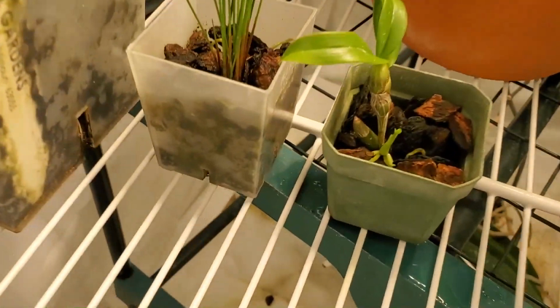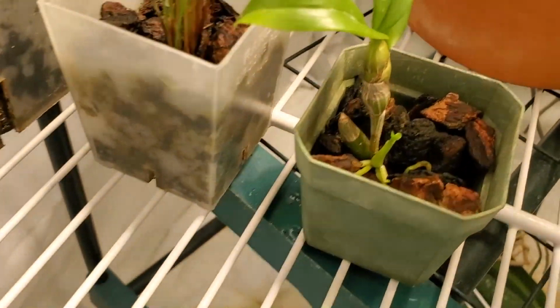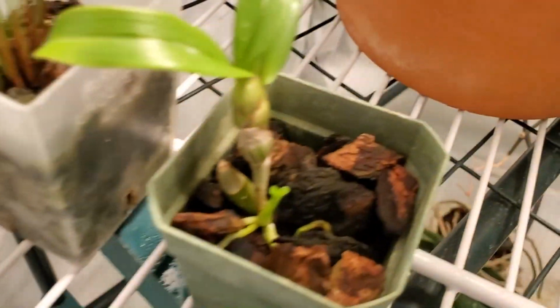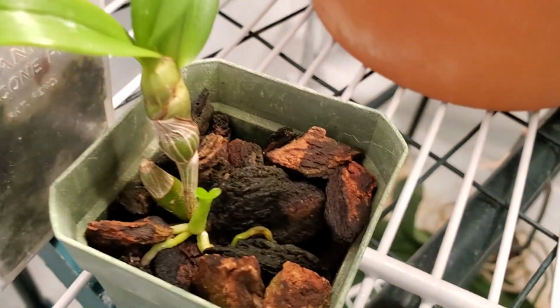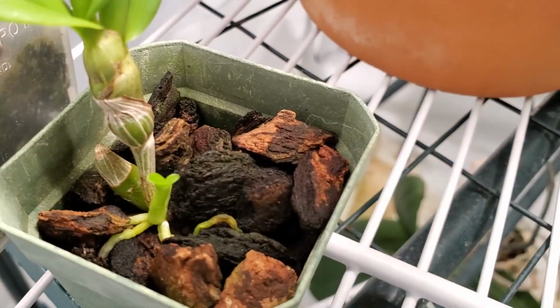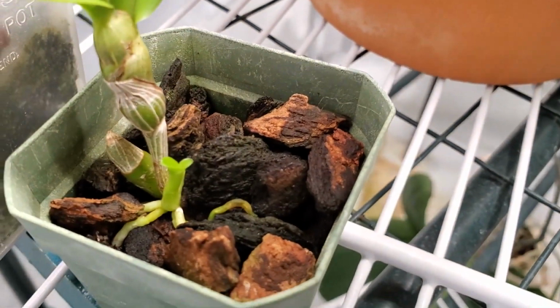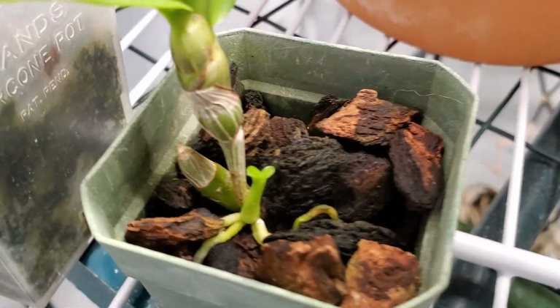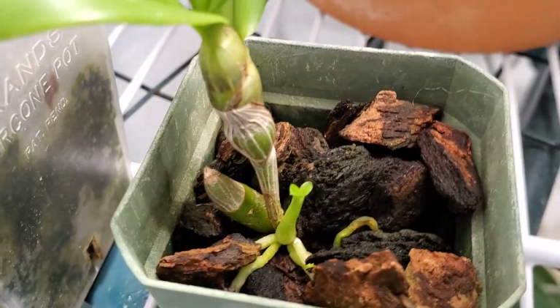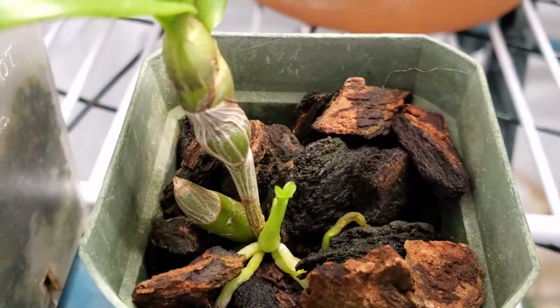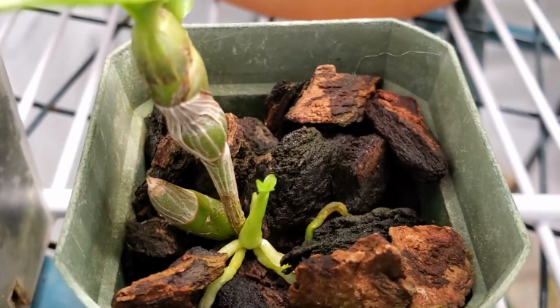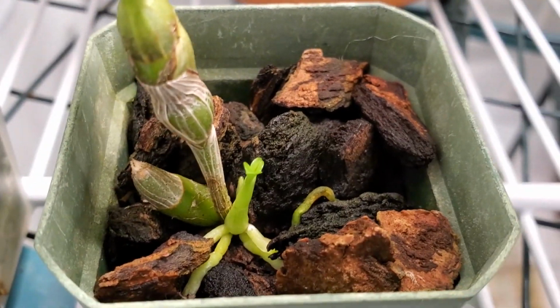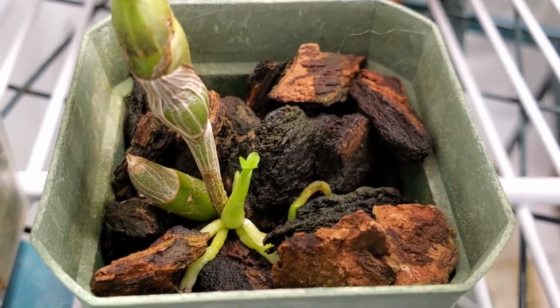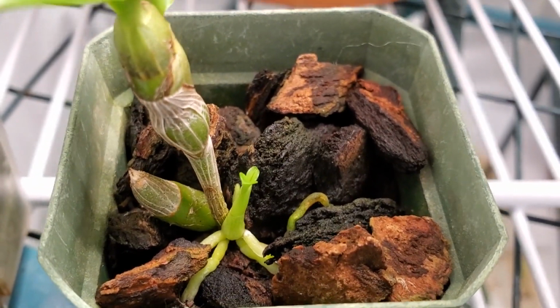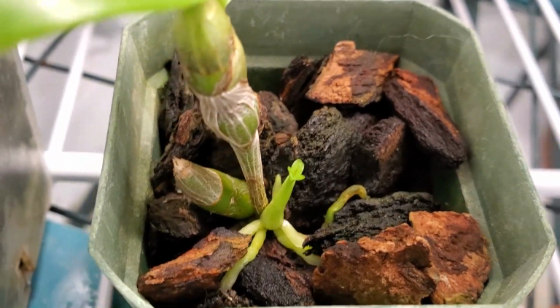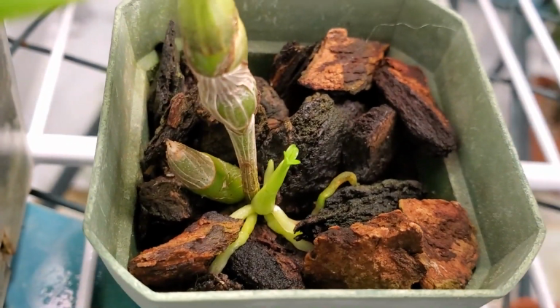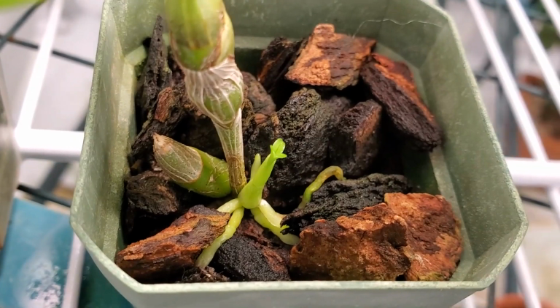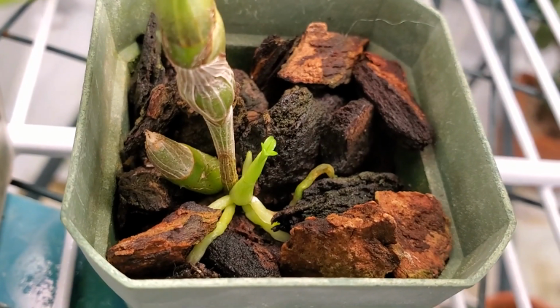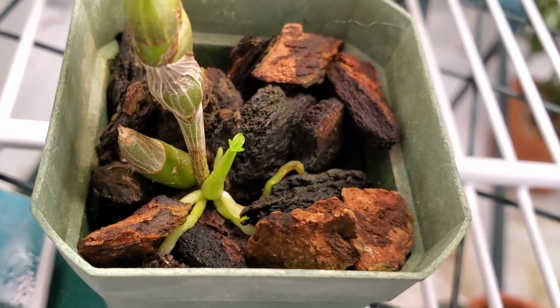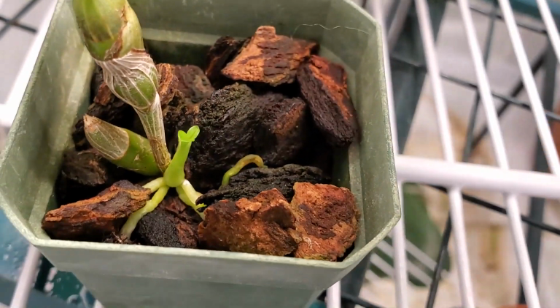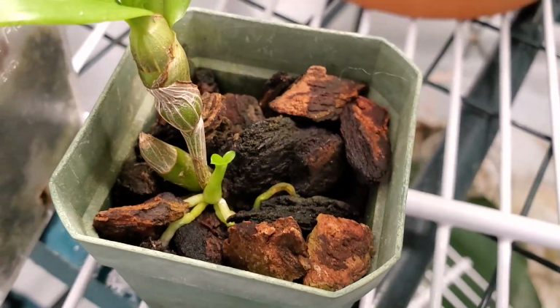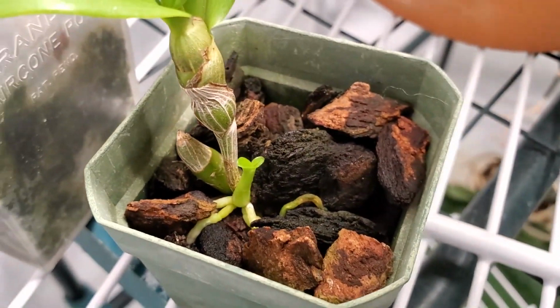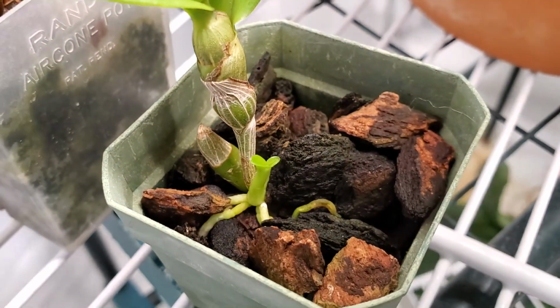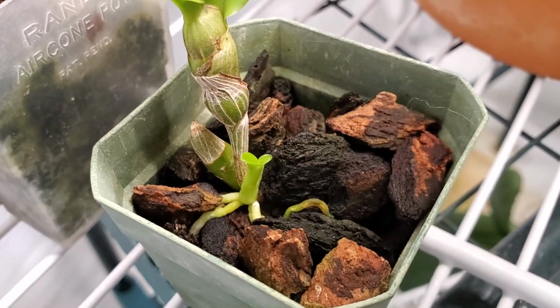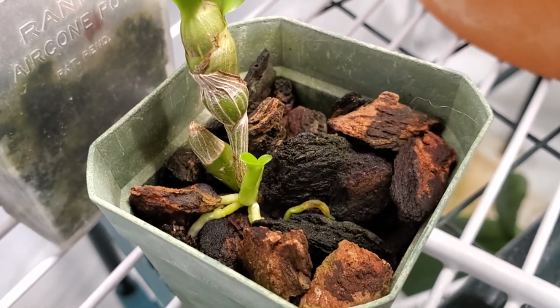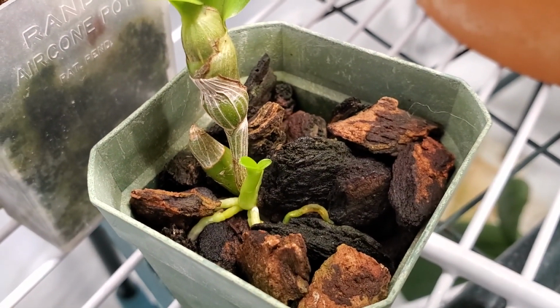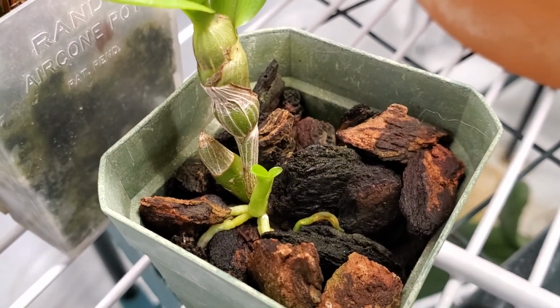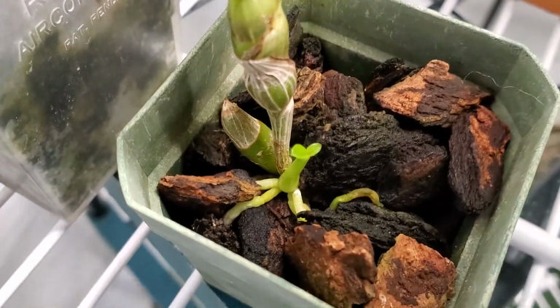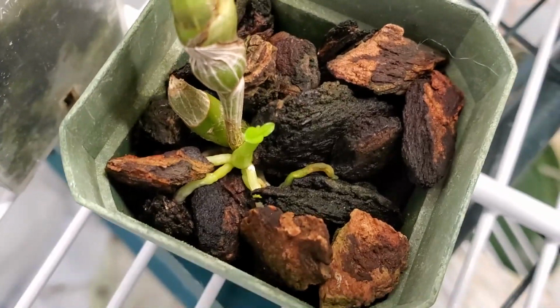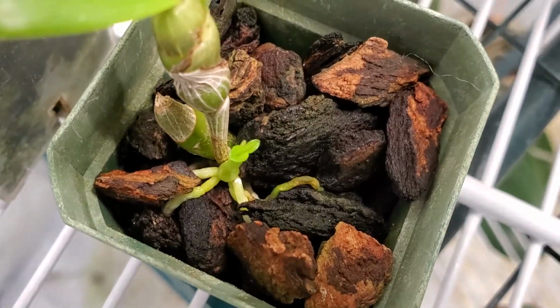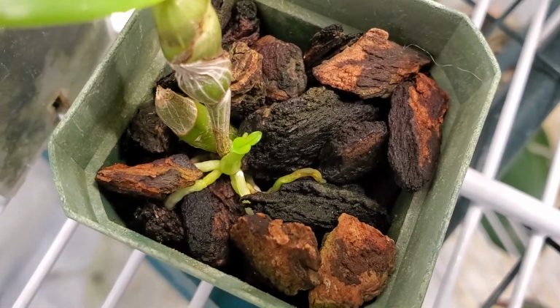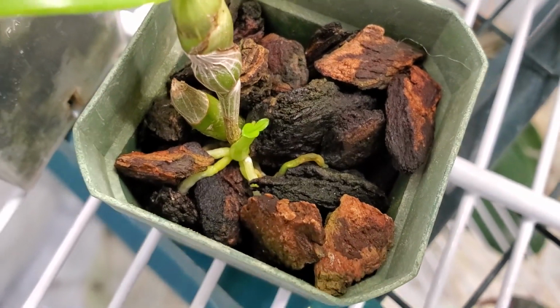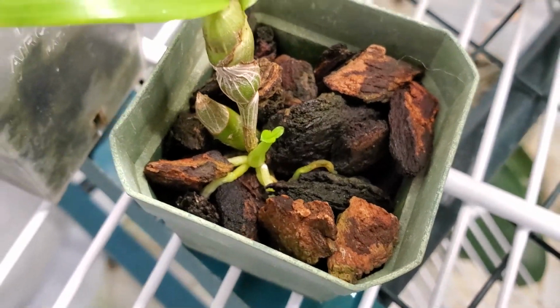I wanted to show you this little Dendrobium — it's a noble type, no ID. But springtime has started for this guy: he's started his new growth and he's got some roots pushing out, which is exciting.